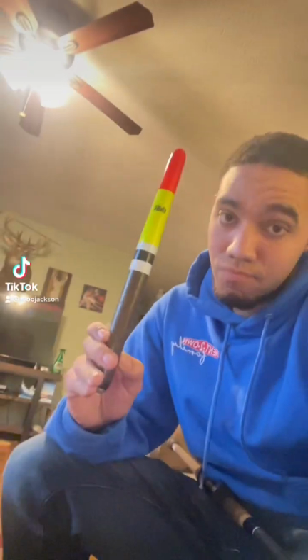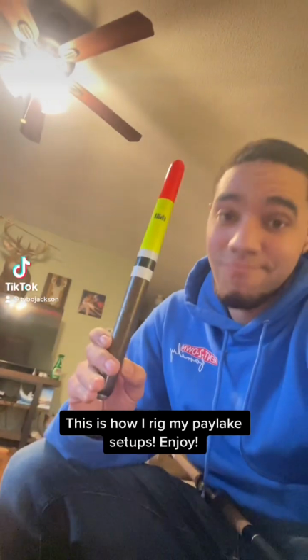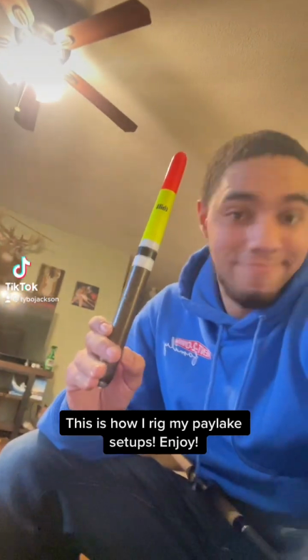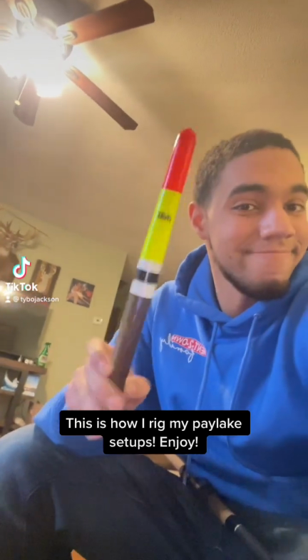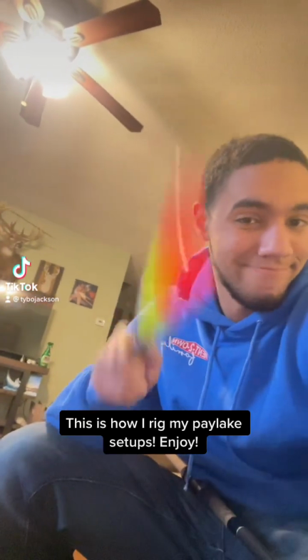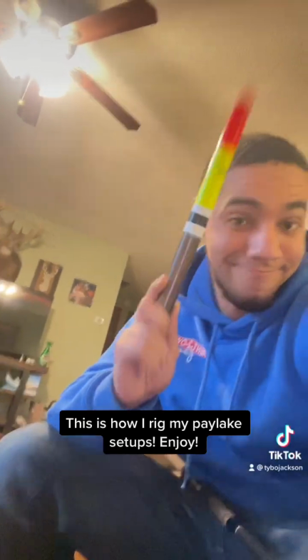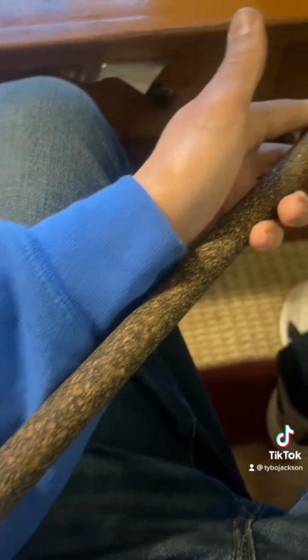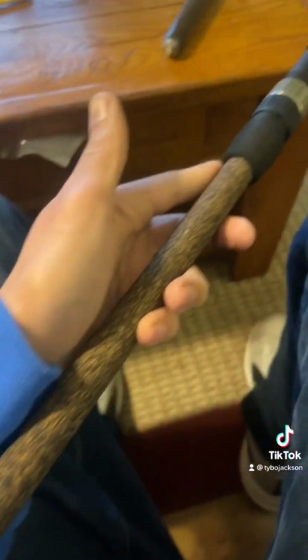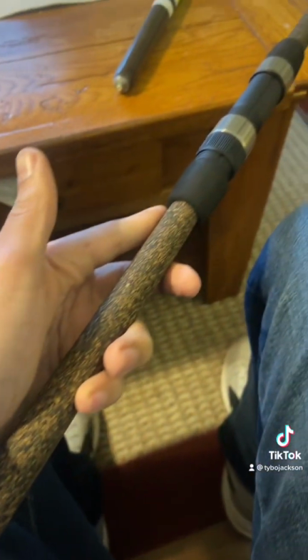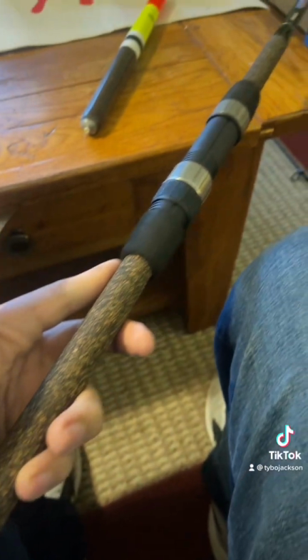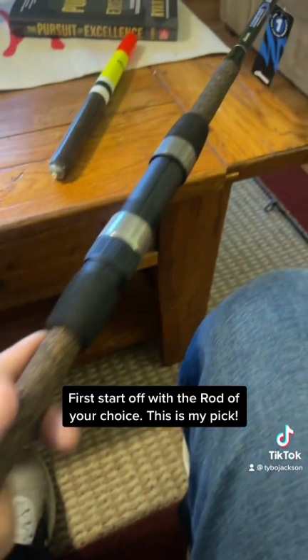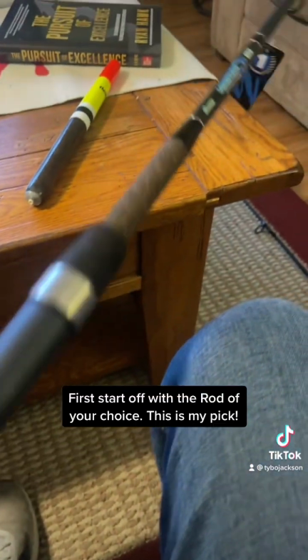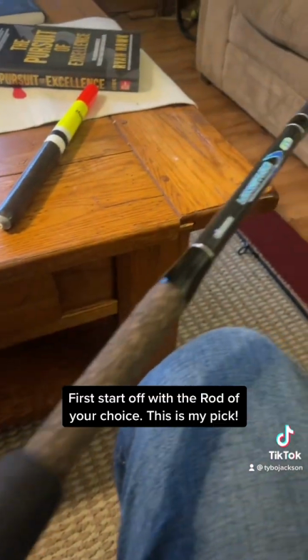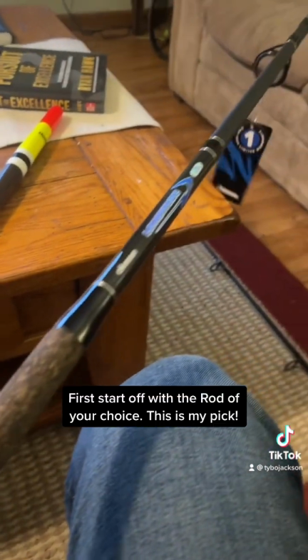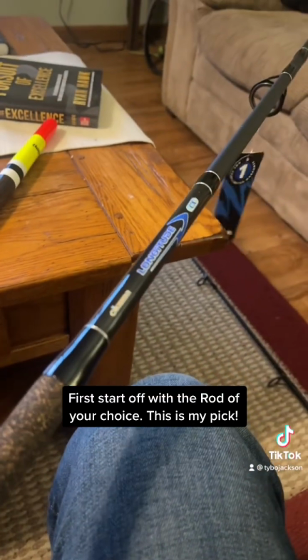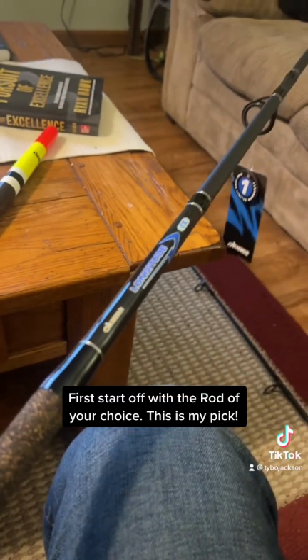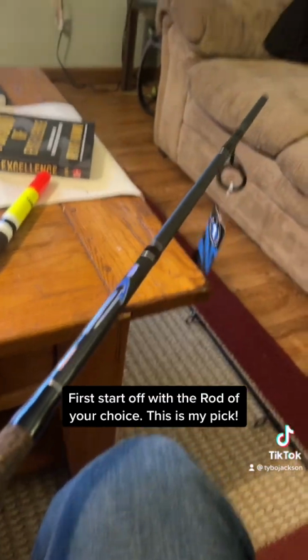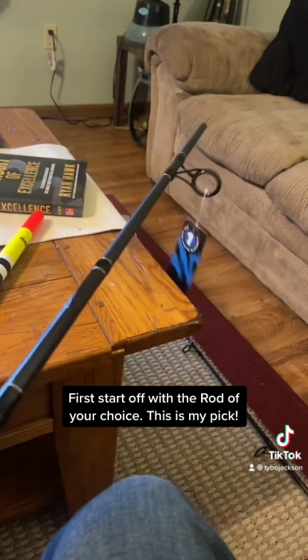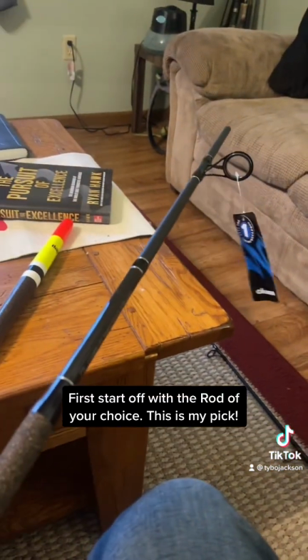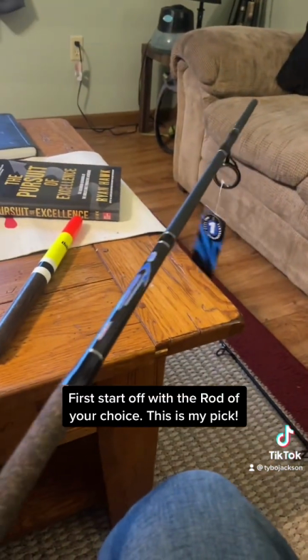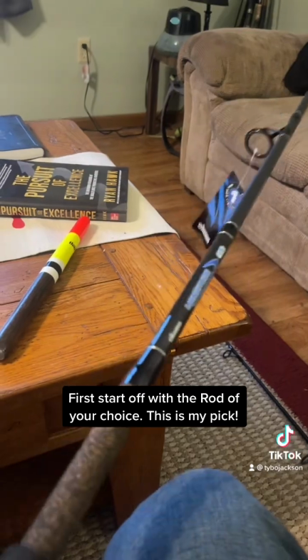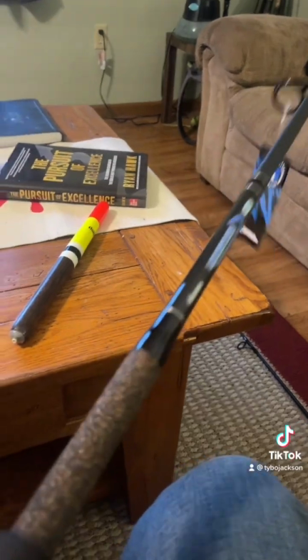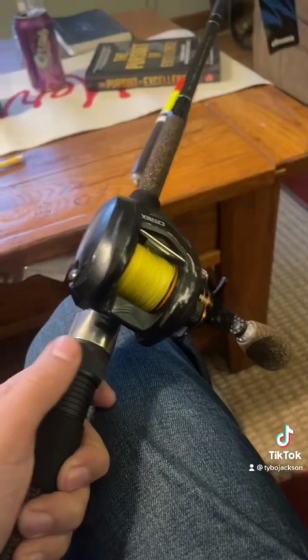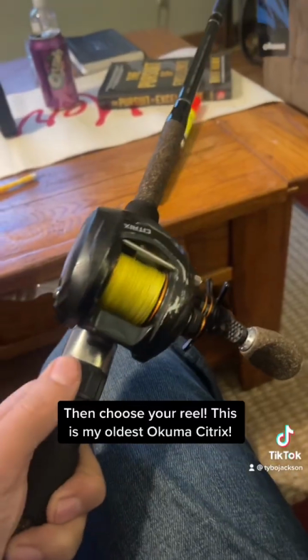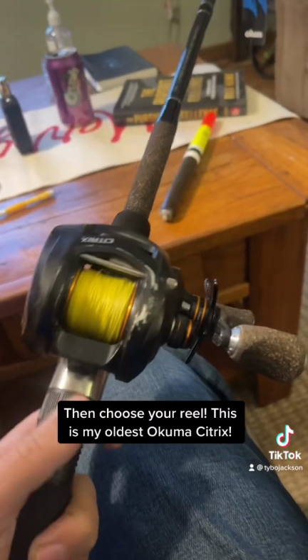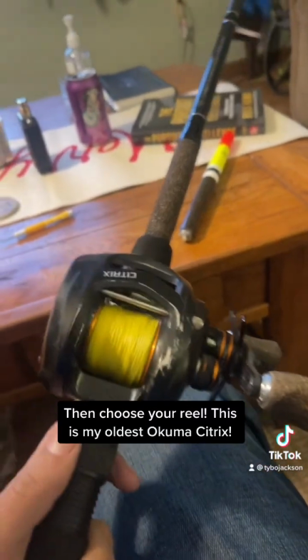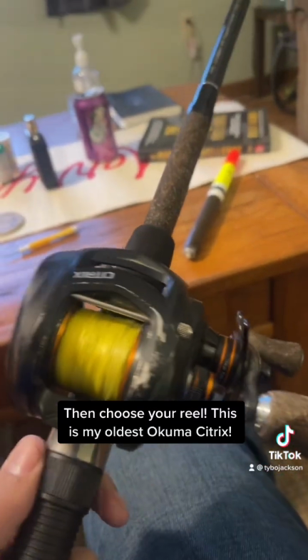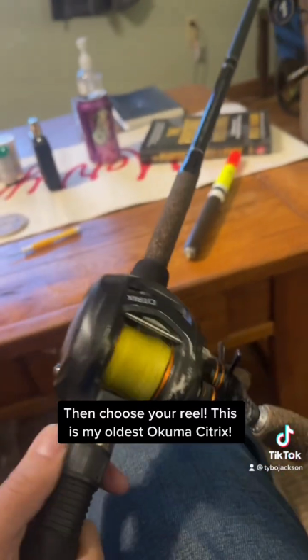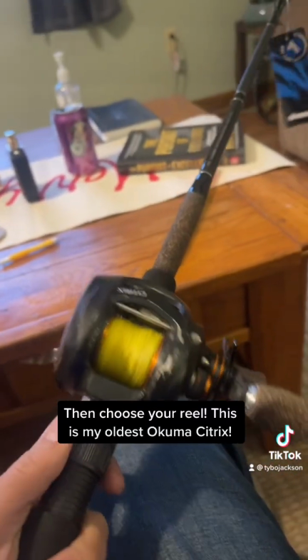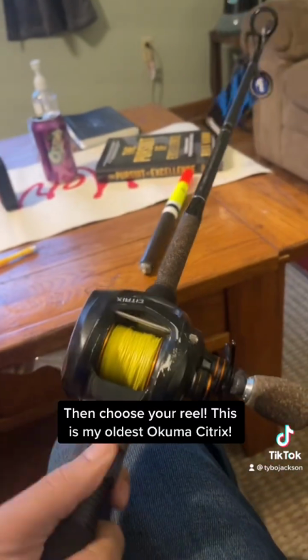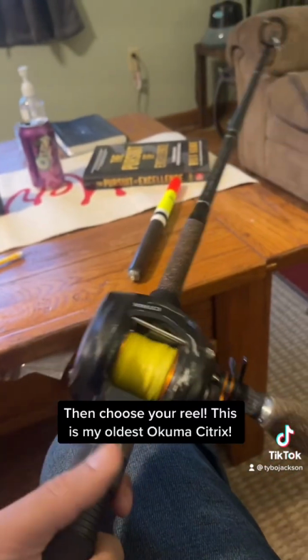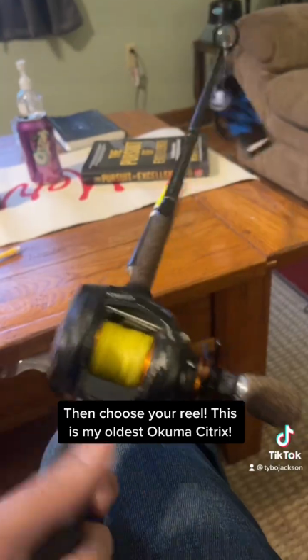This is how I rig my Paylix setups. First, start off with the rod of your choice — this is my pick. Then choose your reel; this is my oldest Acumocytrix.